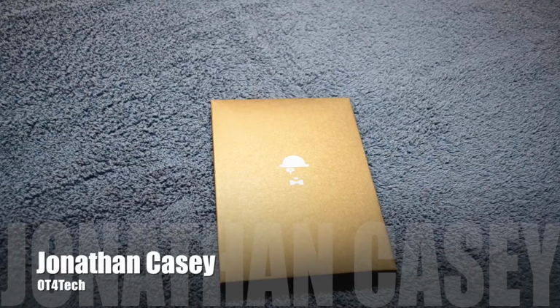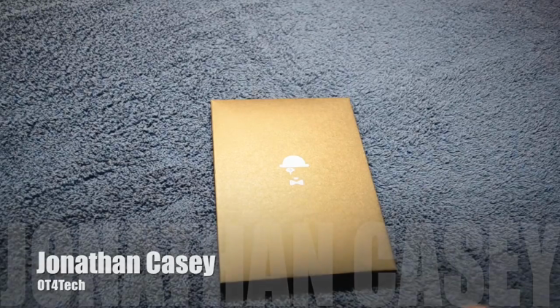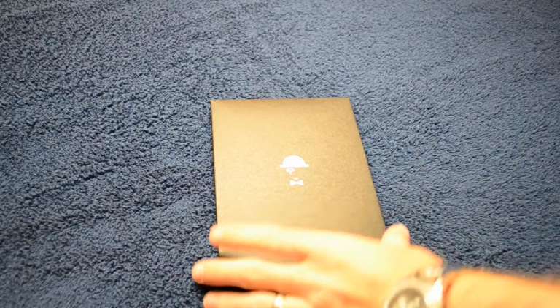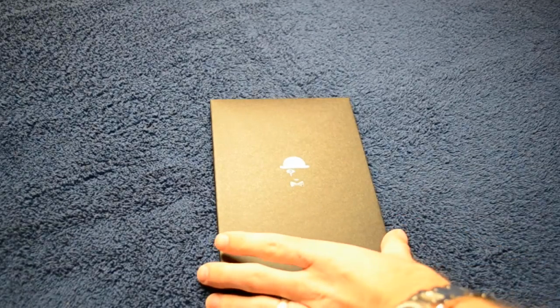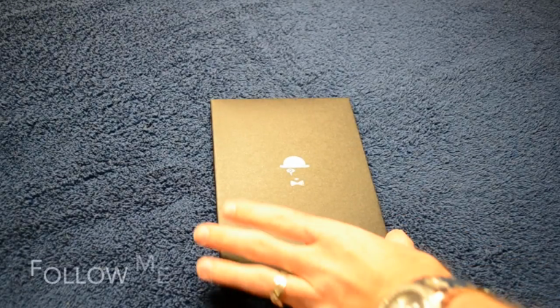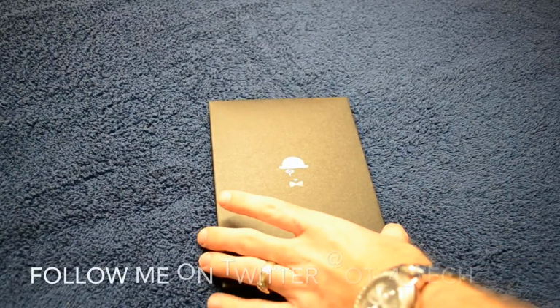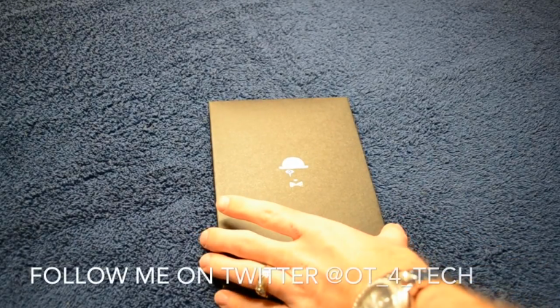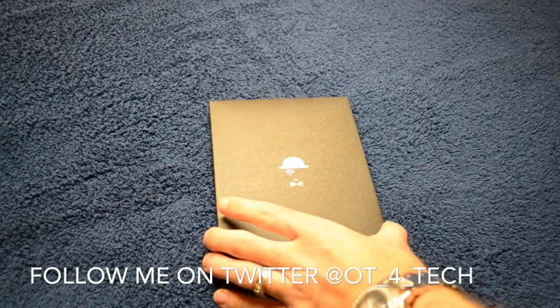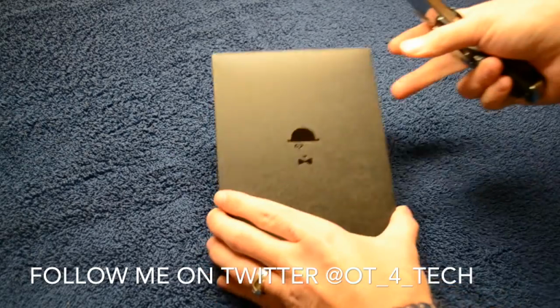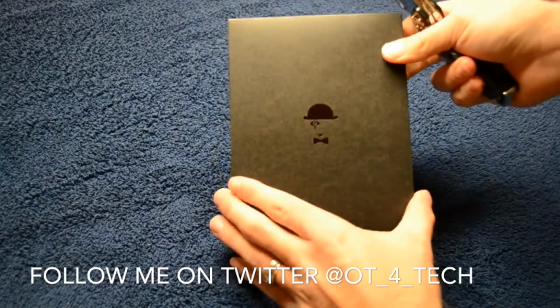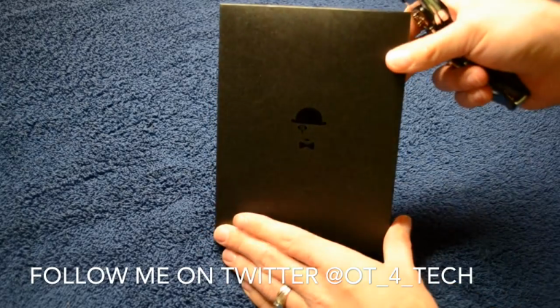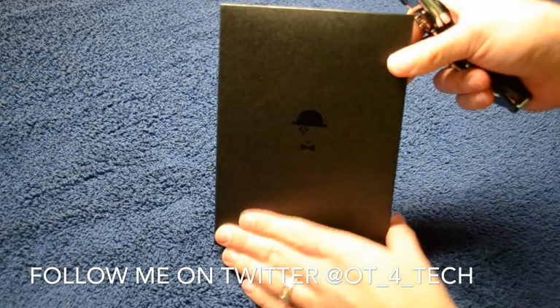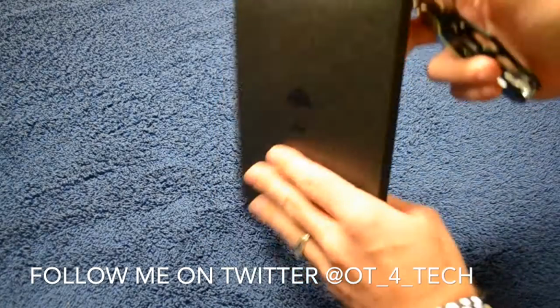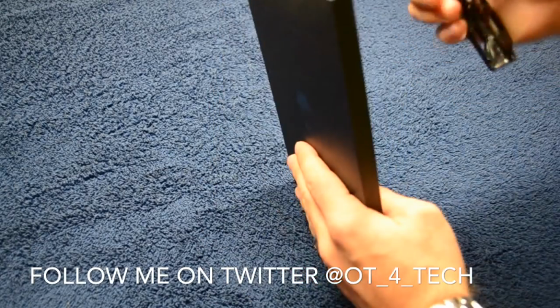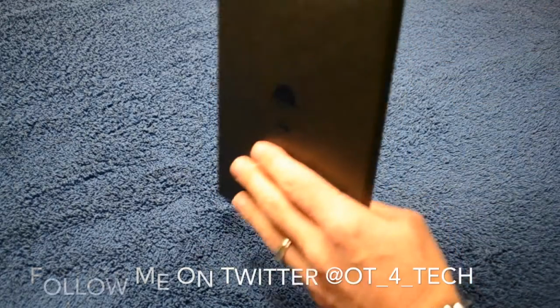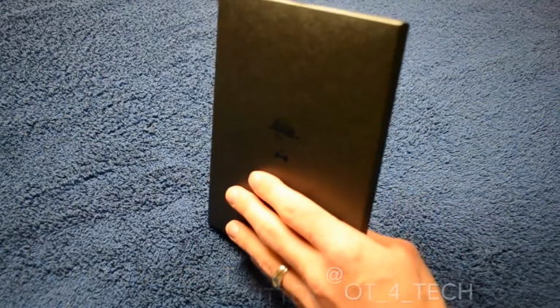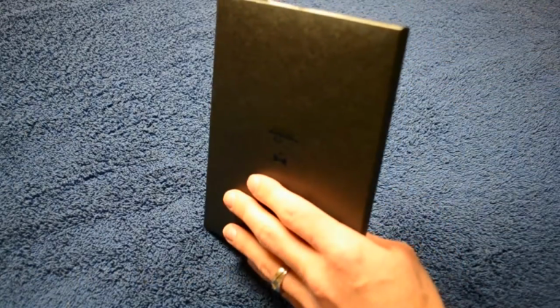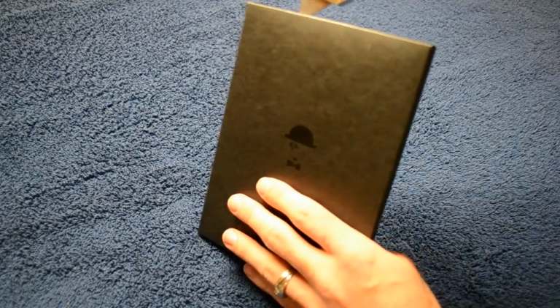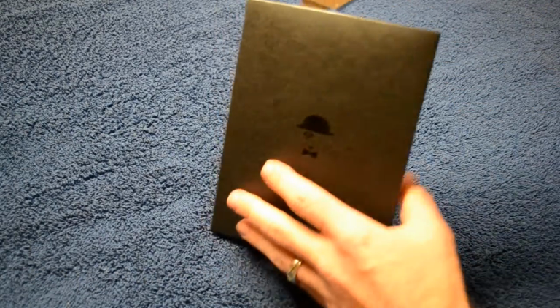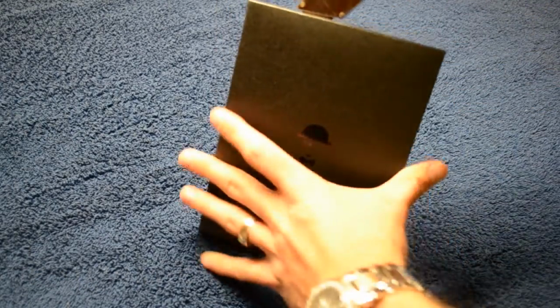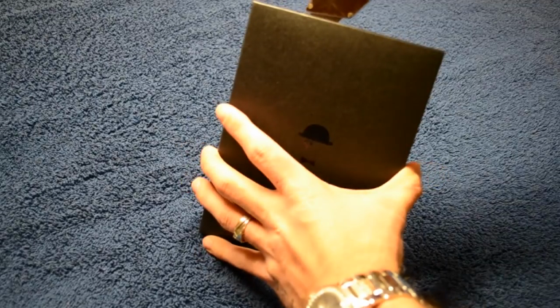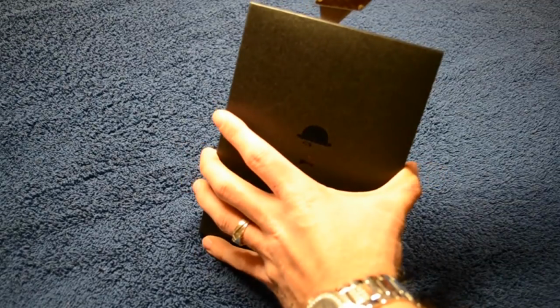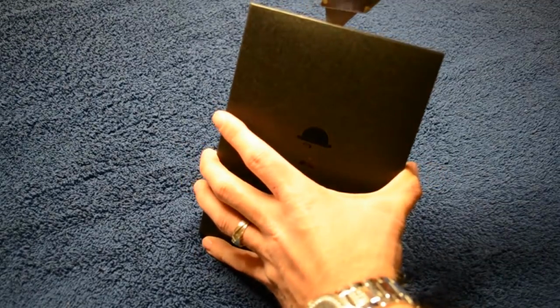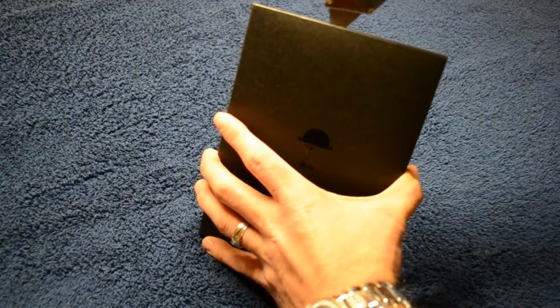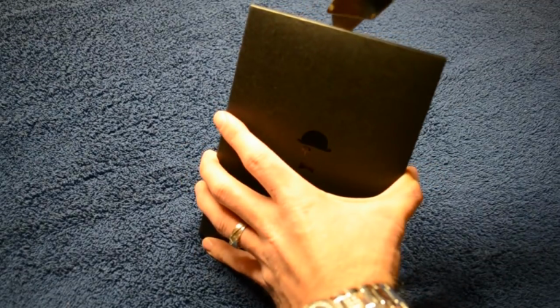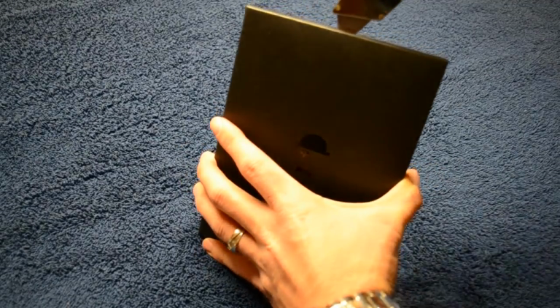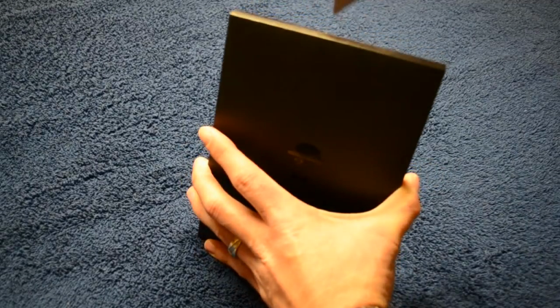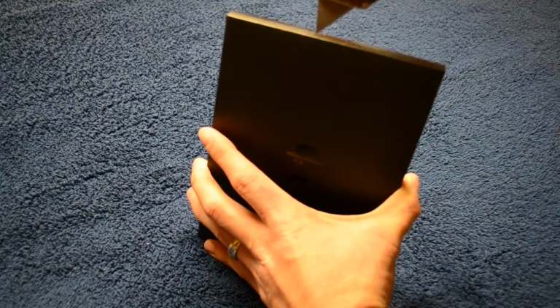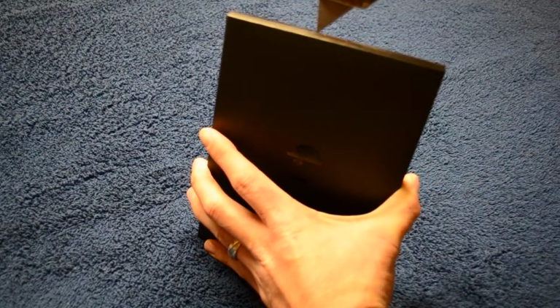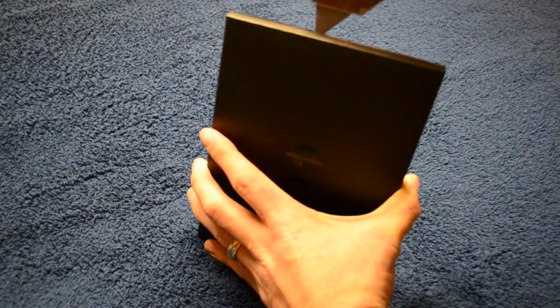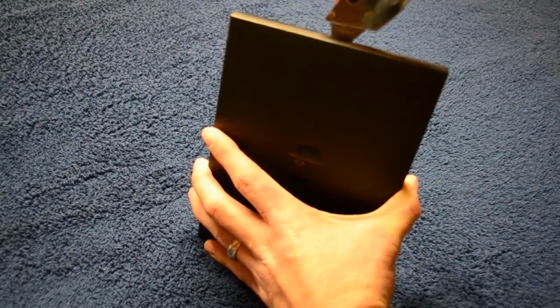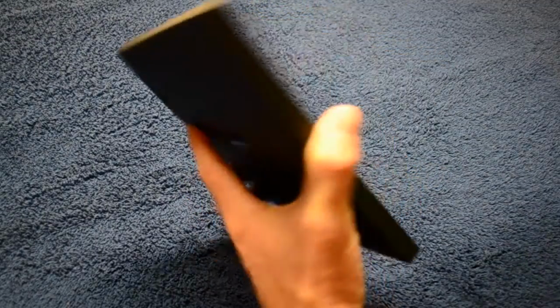This time we'll be looking at the Mime Feather Glass Spring Protector for the iPhone 5S. This is a tempered glass screen shield that measures .15mm thick, which means it's a very light, very thin screen shield — the thinnest that I know to date.